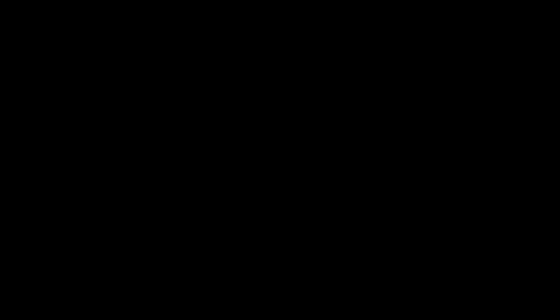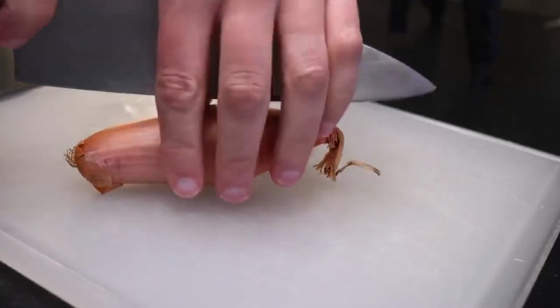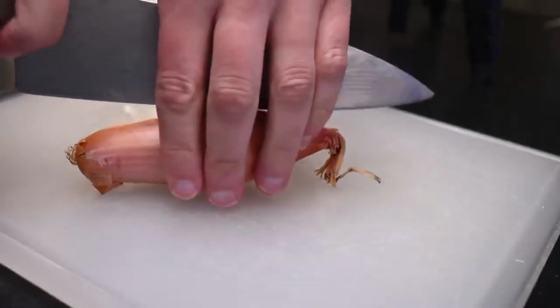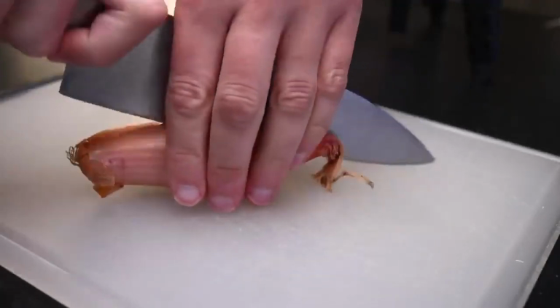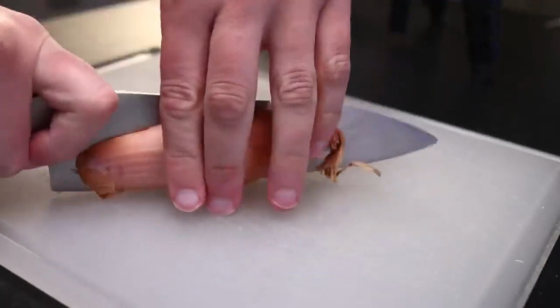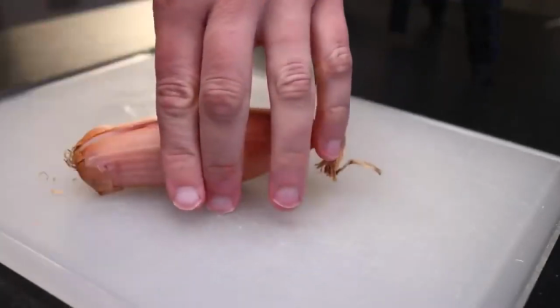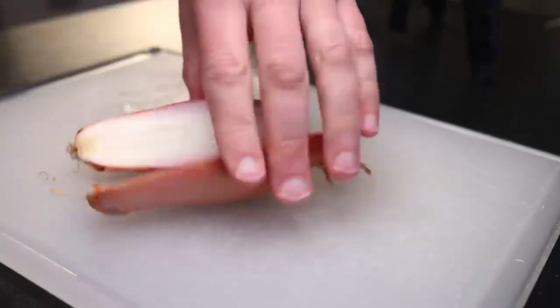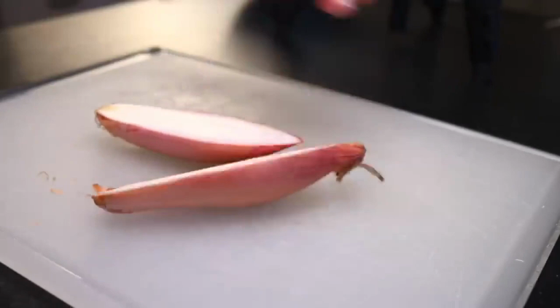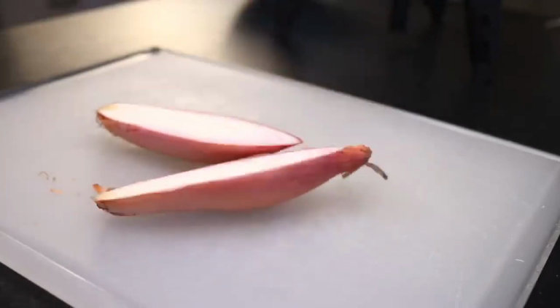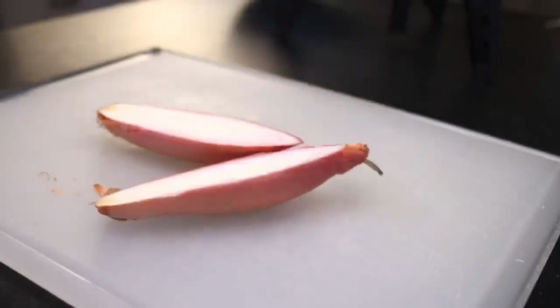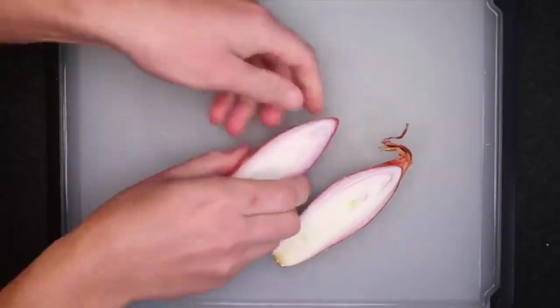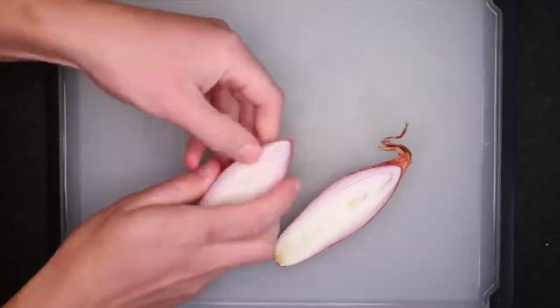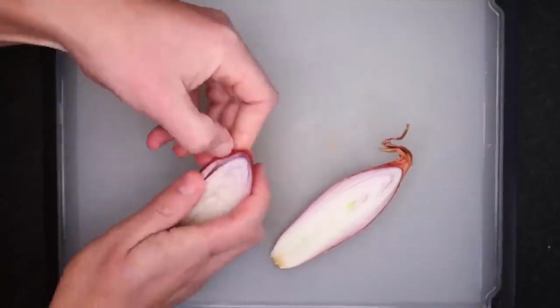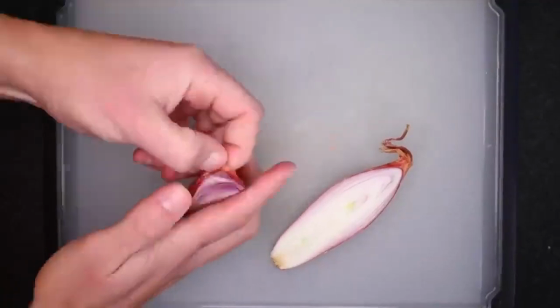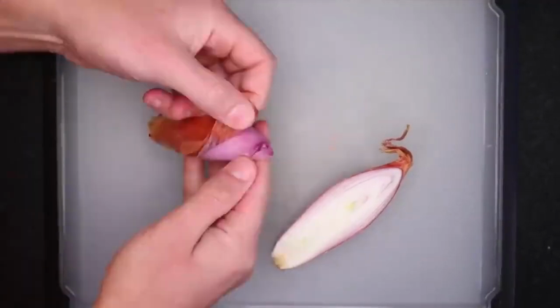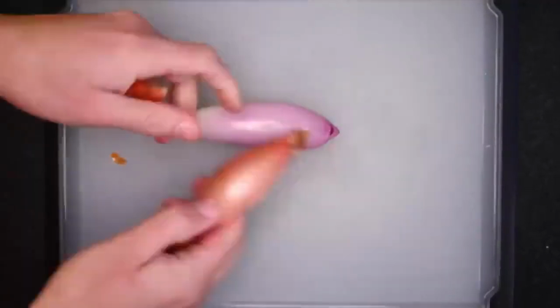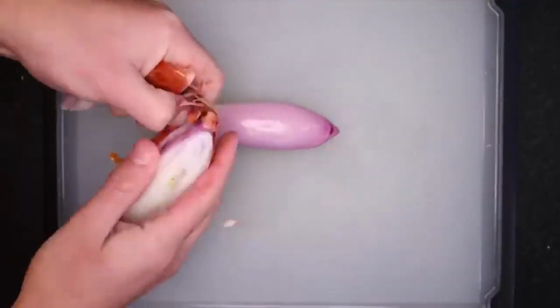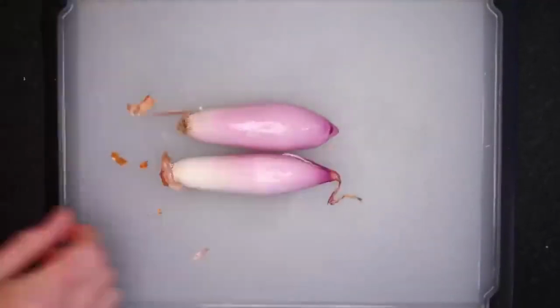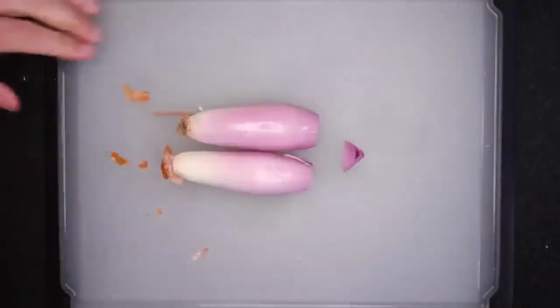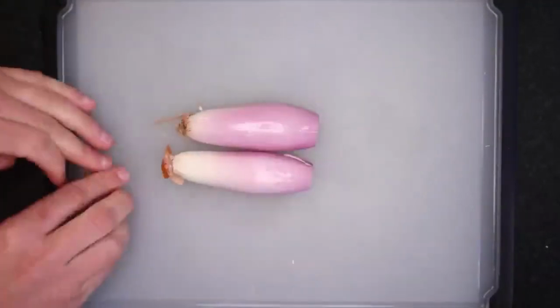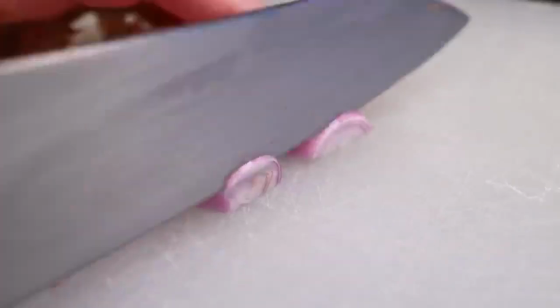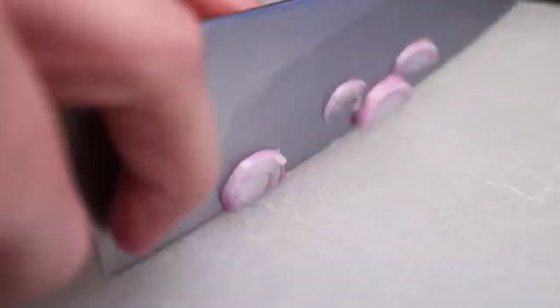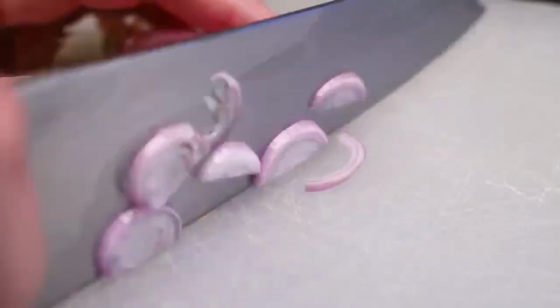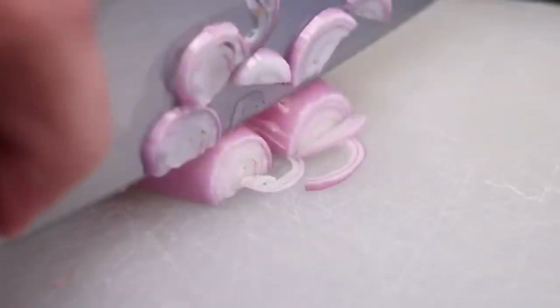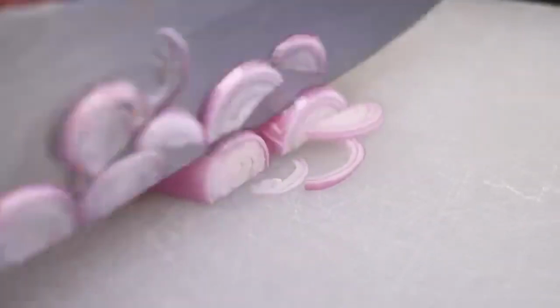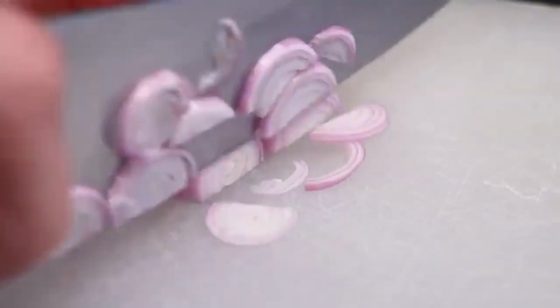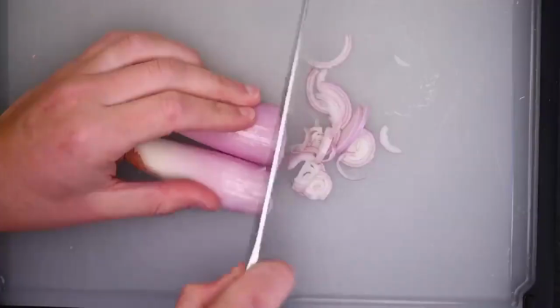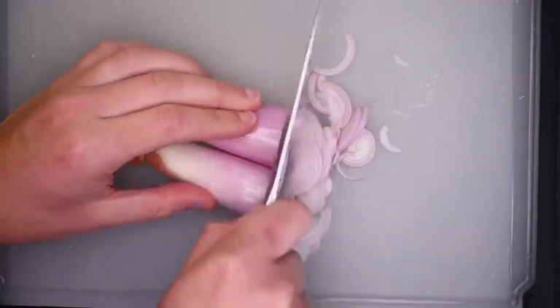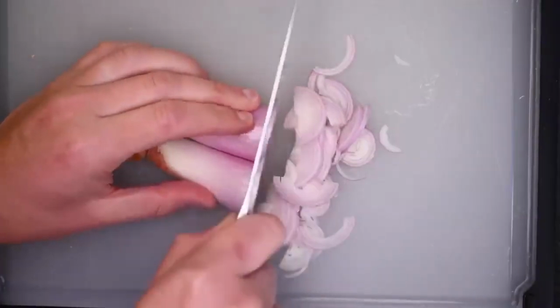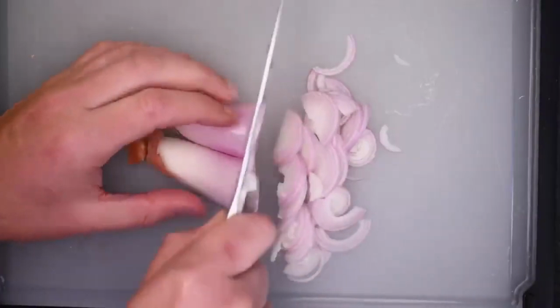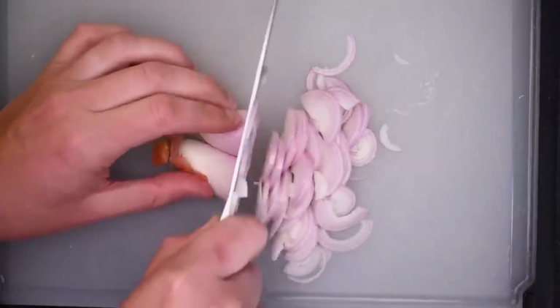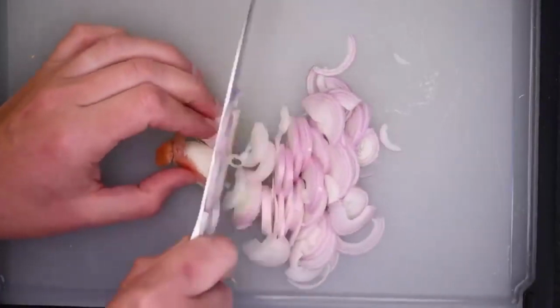I've got to use a shallot instead. A big one like this, or a couple of smaller ones for two portions. Shallots have much thinner layers, so we can caramelize them a lot faster than other onions, especially if we slice them very thin, too.